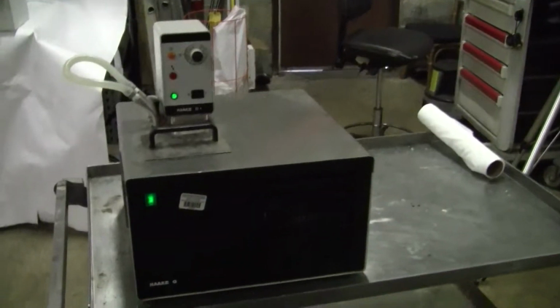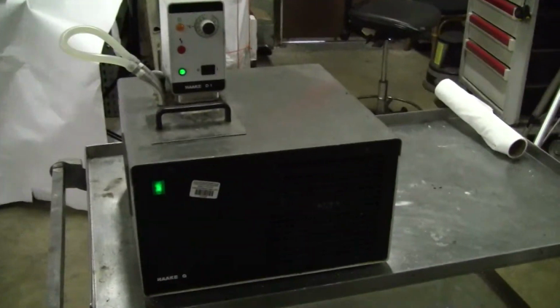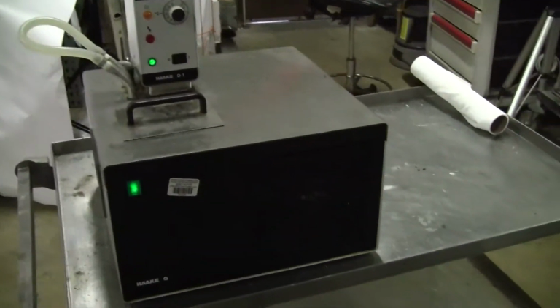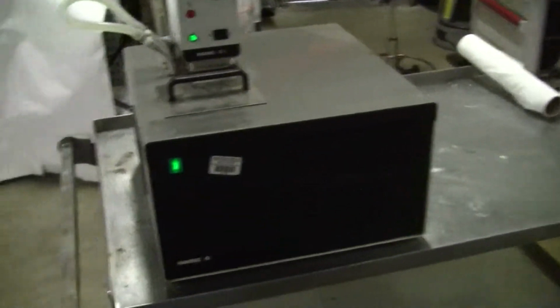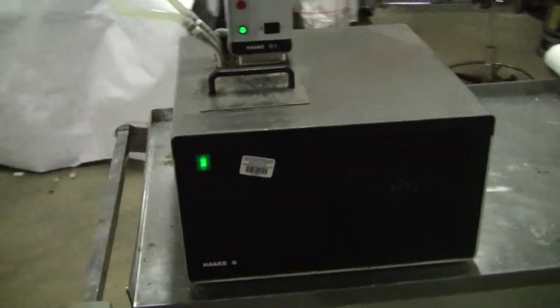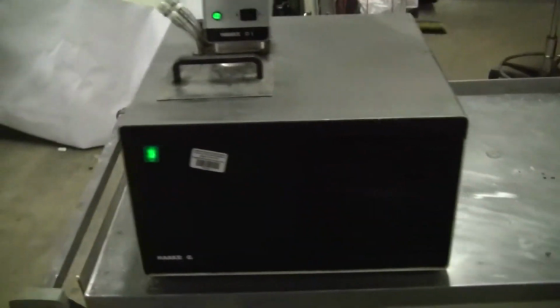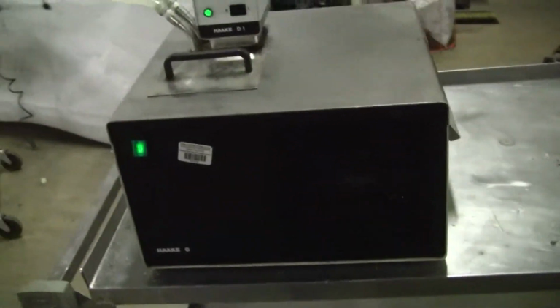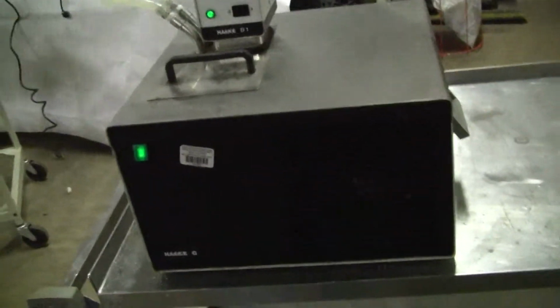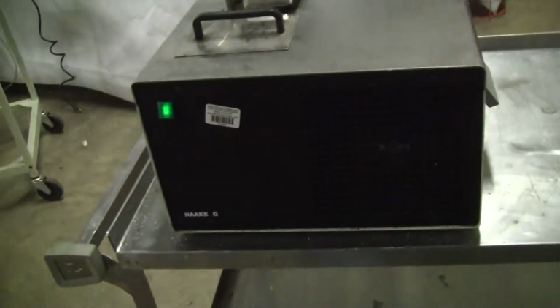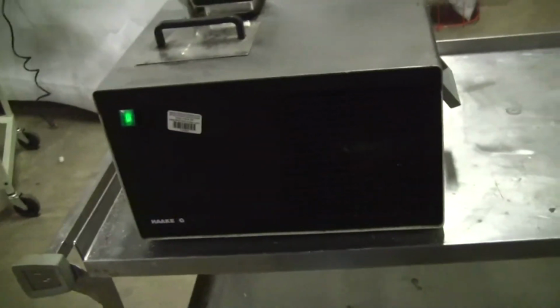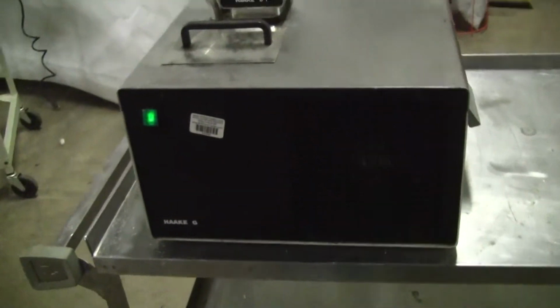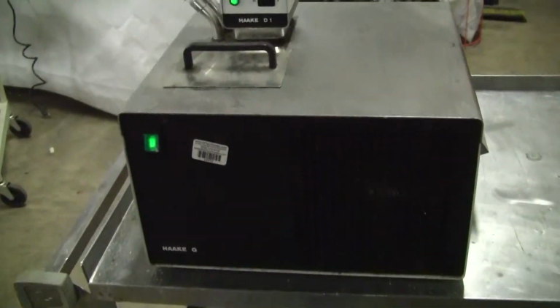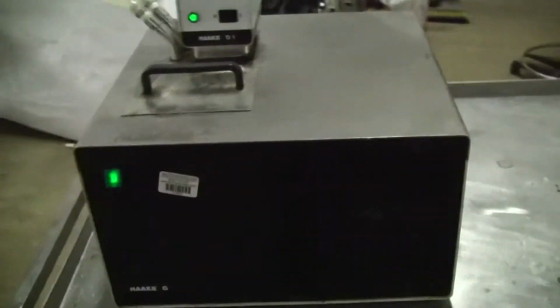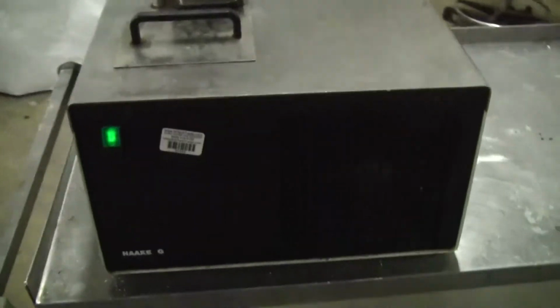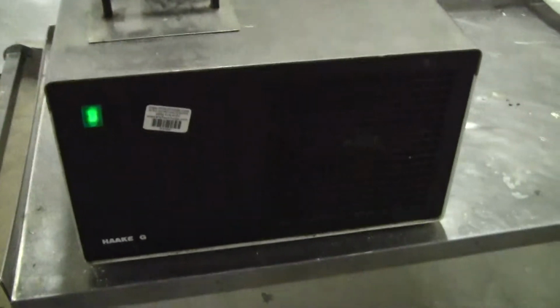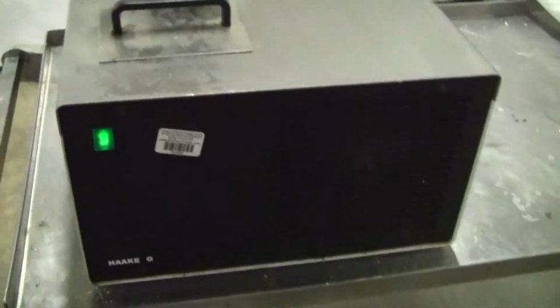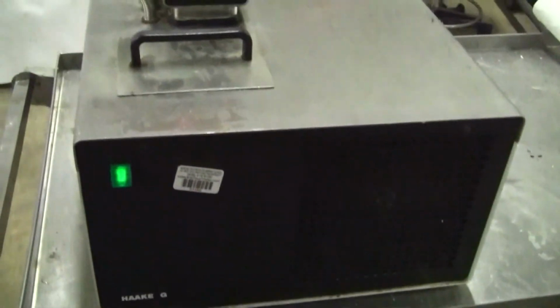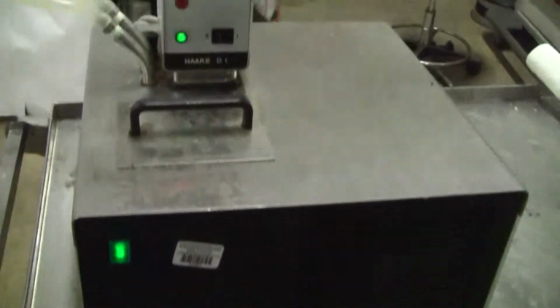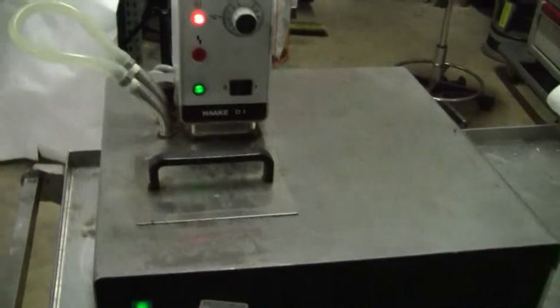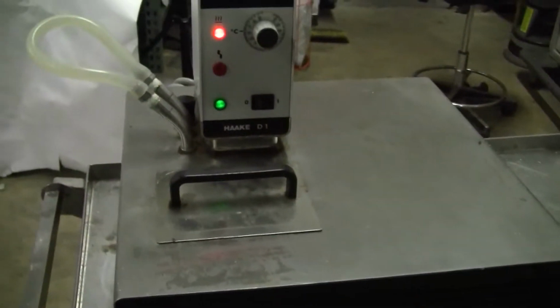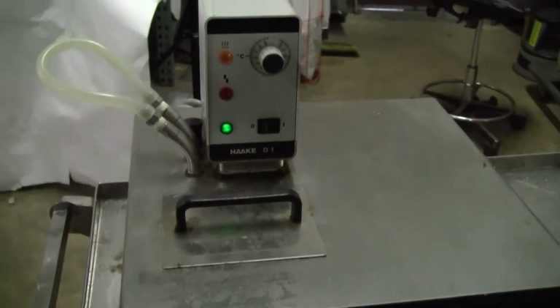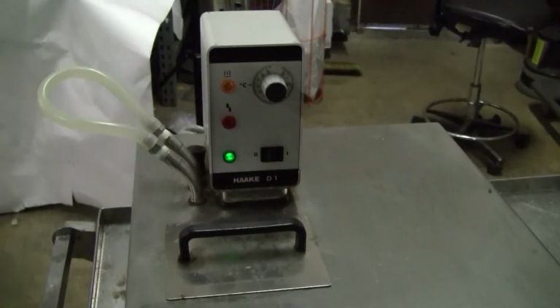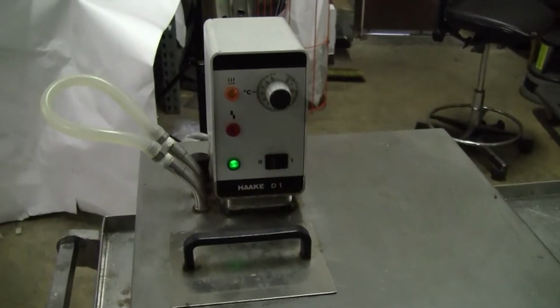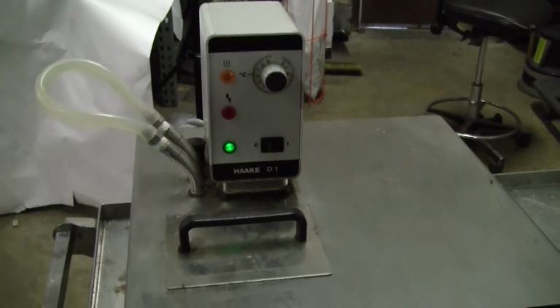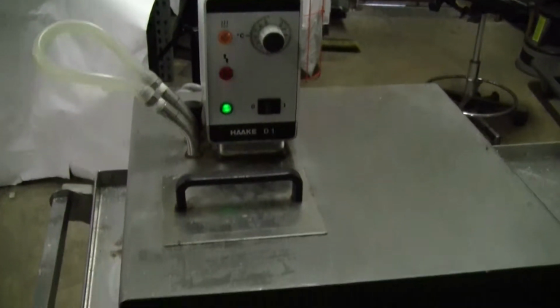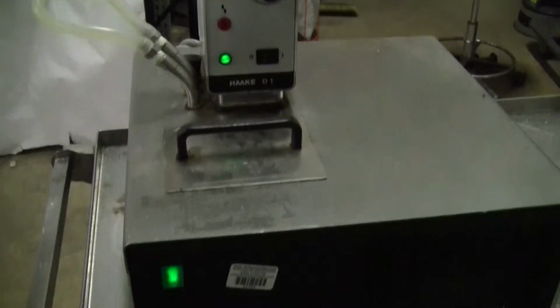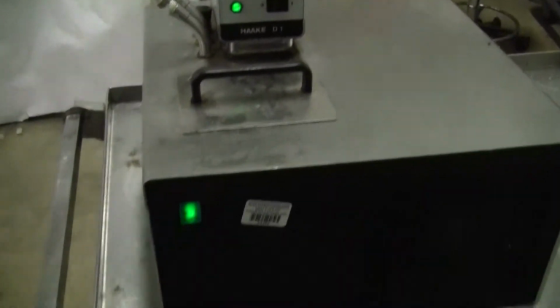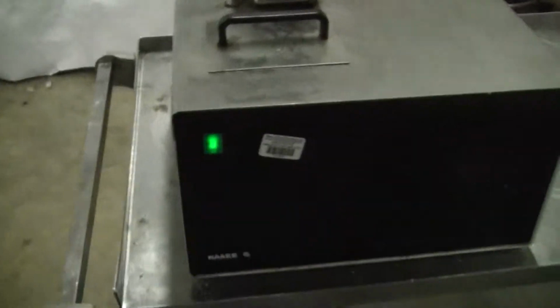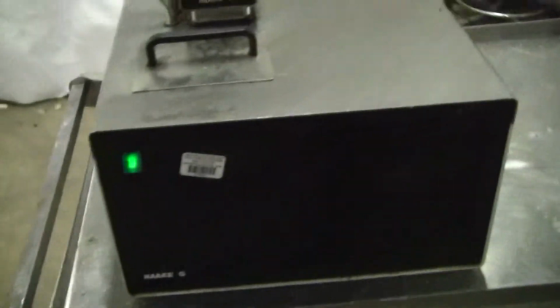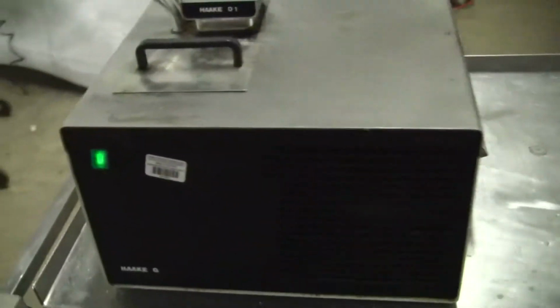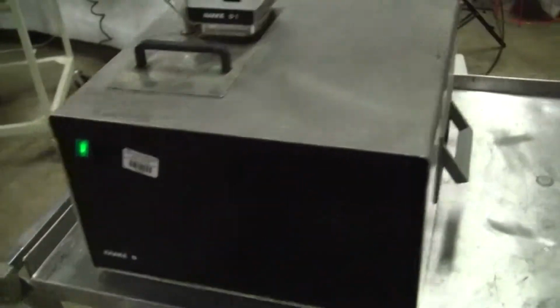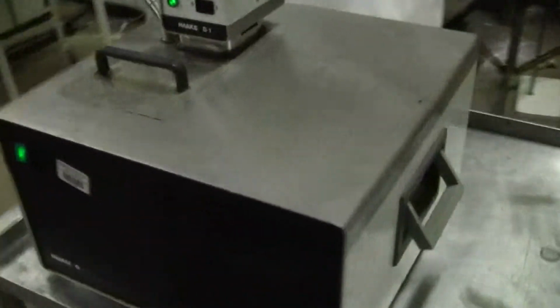Hi, this is Michael Natal from High Tech Trading. Today we're looking at a Hockey G unit with a D1 controller — a classic recirculating chiller.